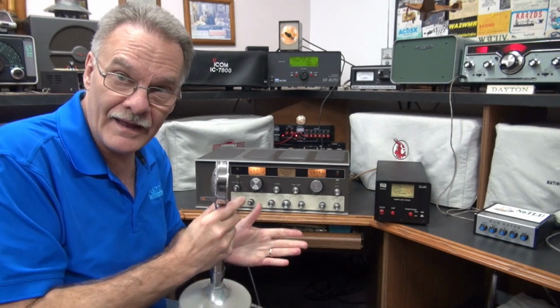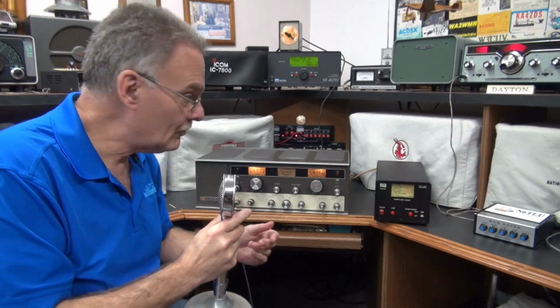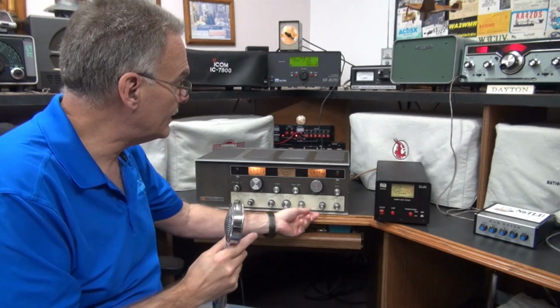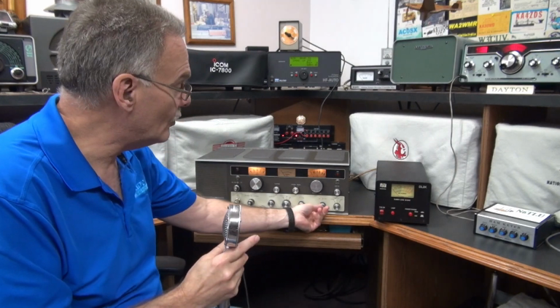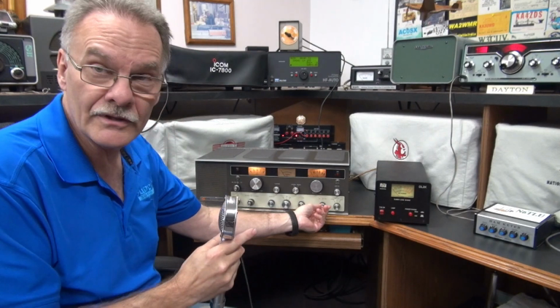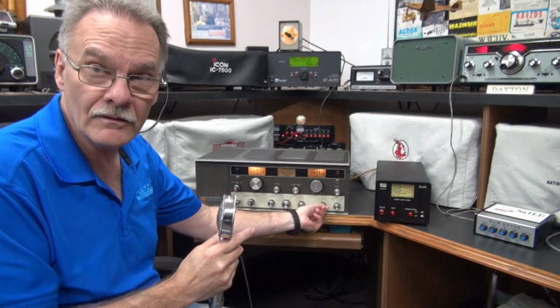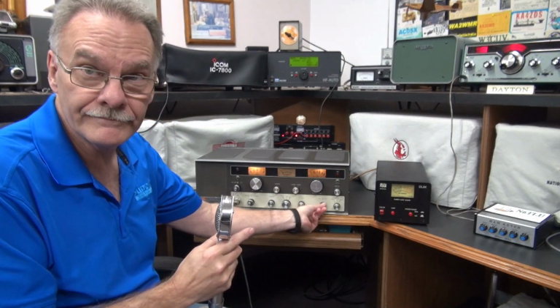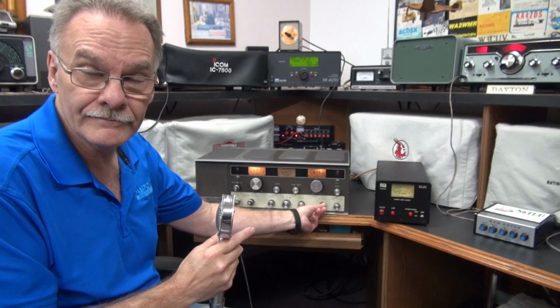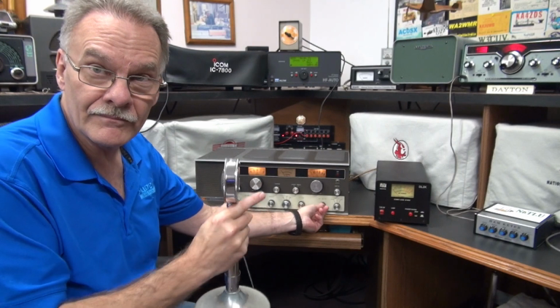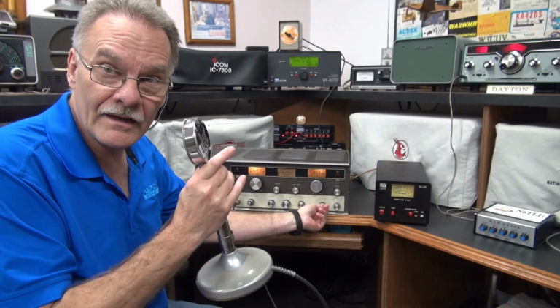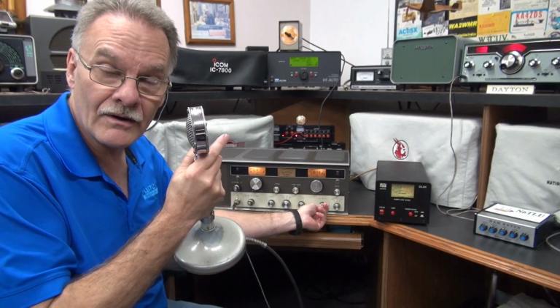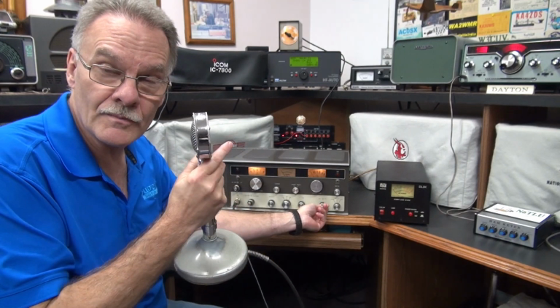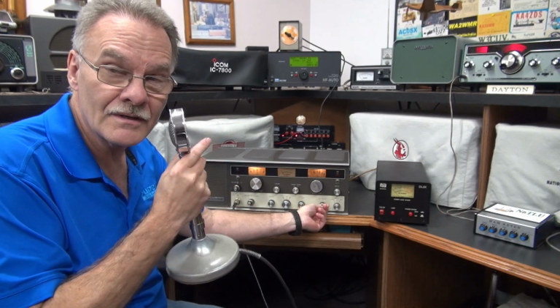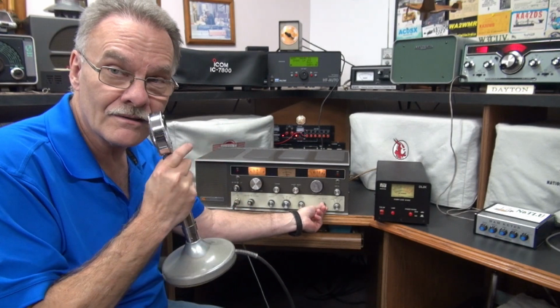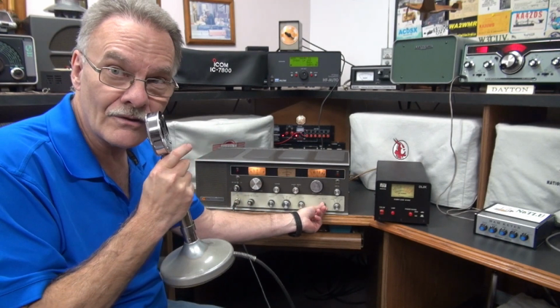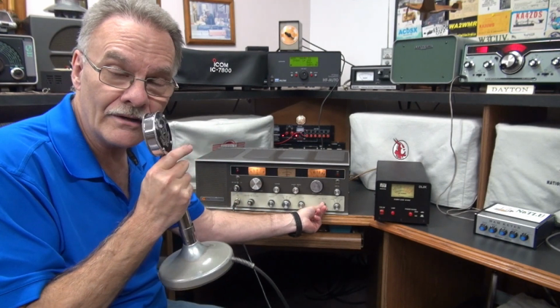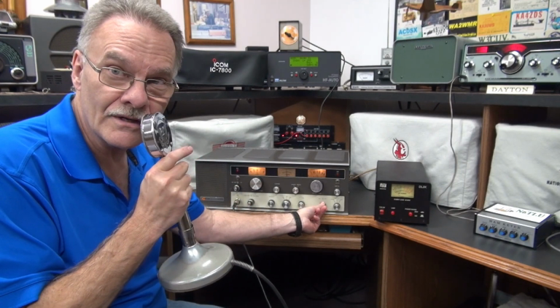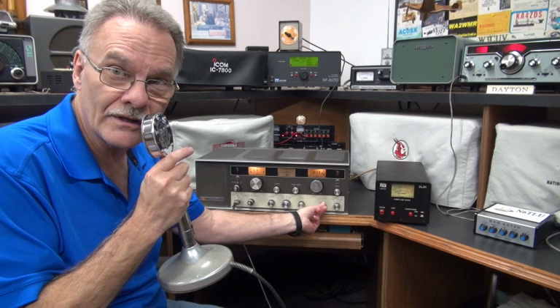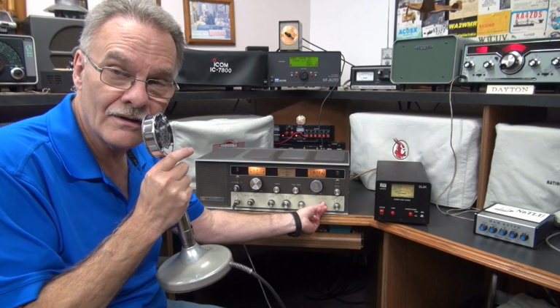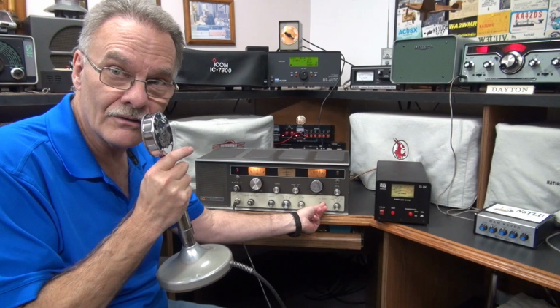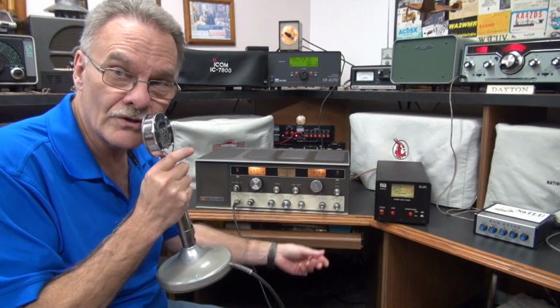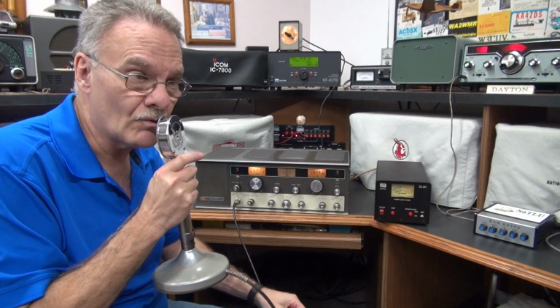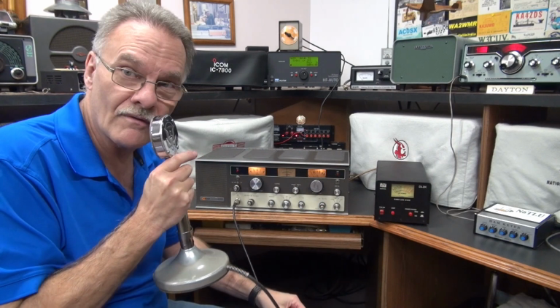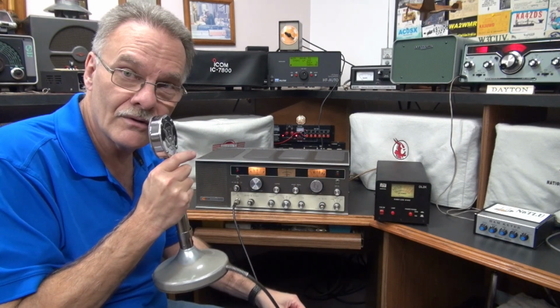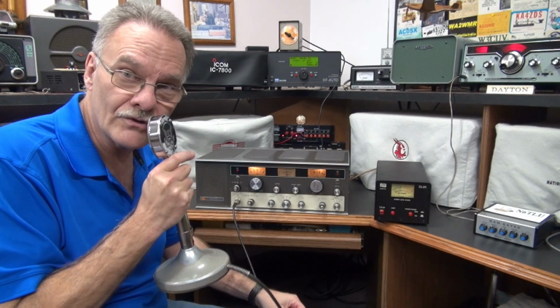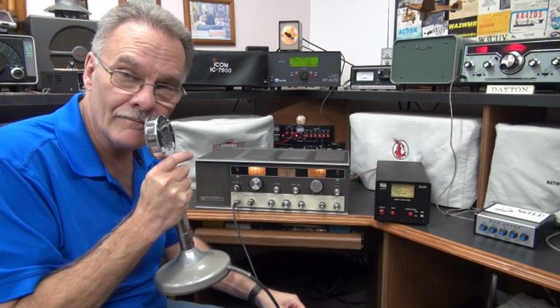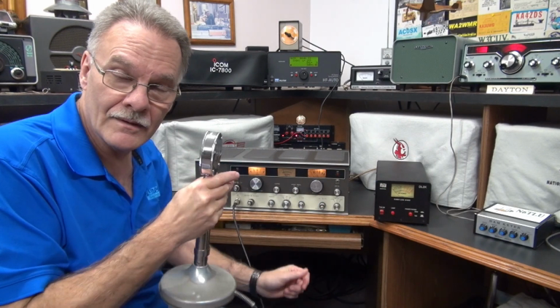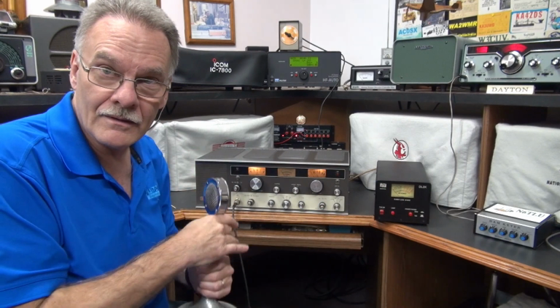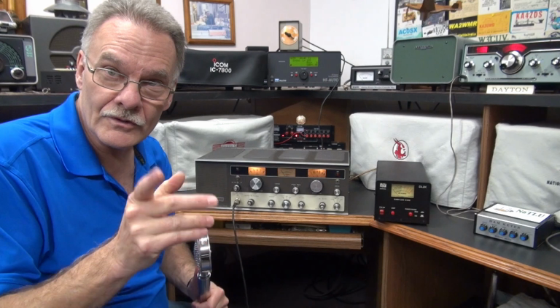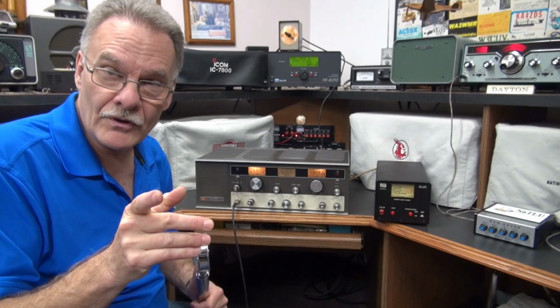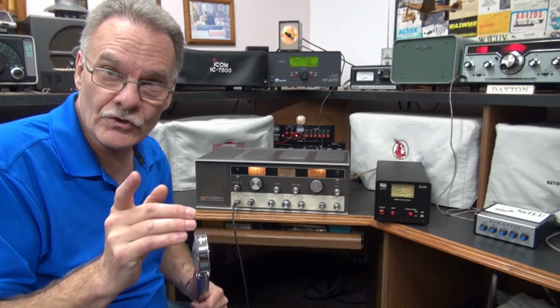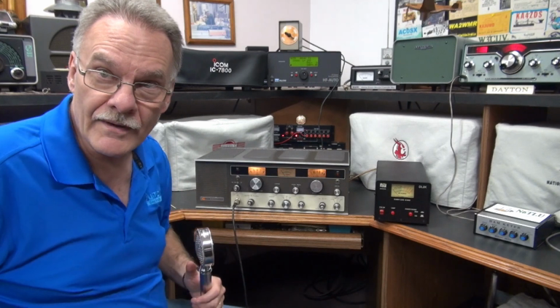Now this thing has no buzz in the audio, and our RF transmission sounds great. It's nice and clear. There's no issues whatsoever with the Tram. So let's pop the hood, and I'll show you what I found.